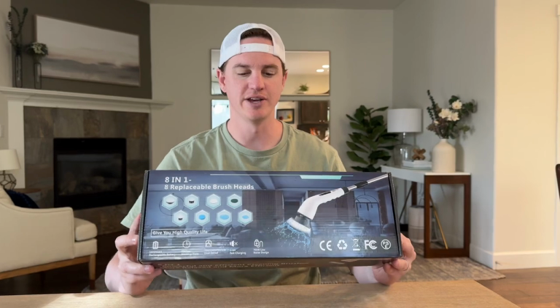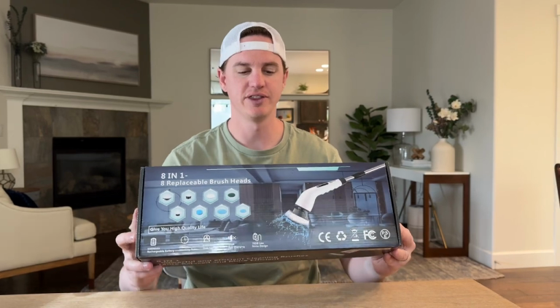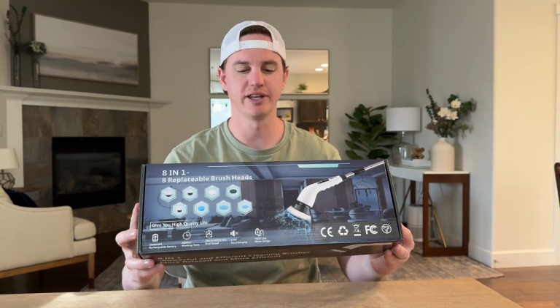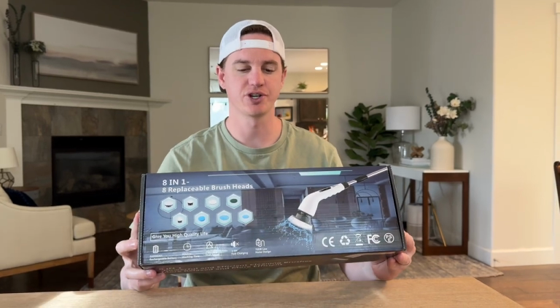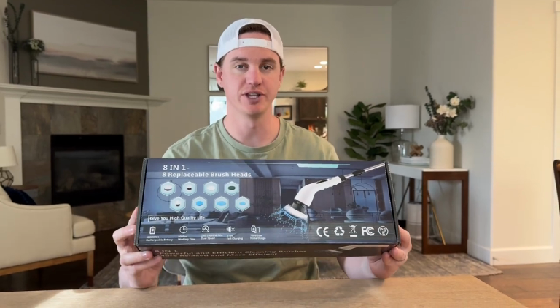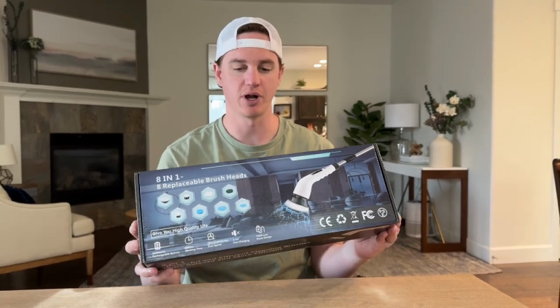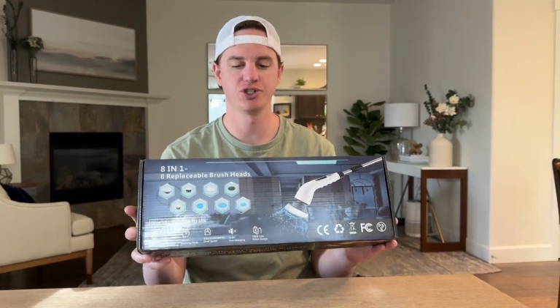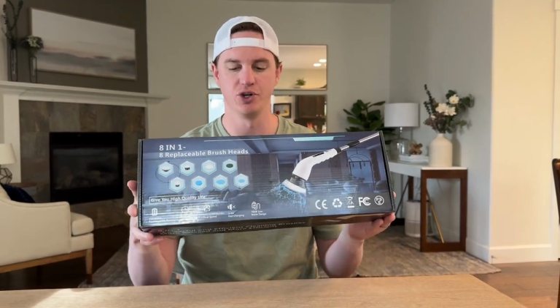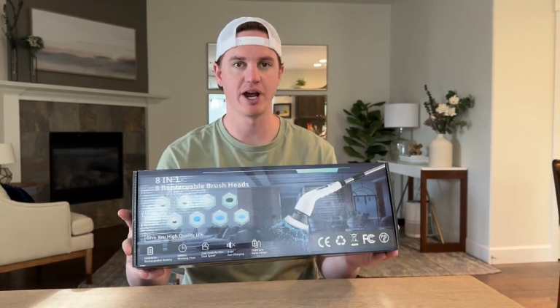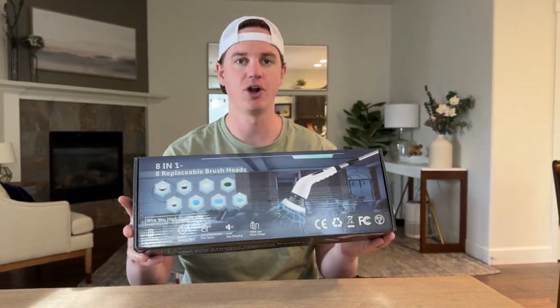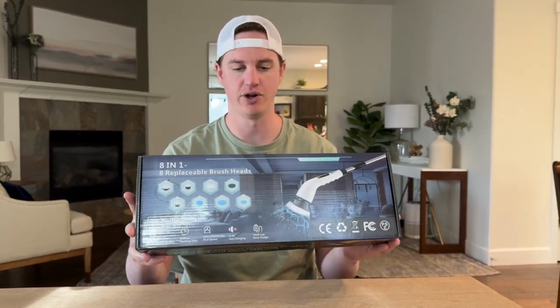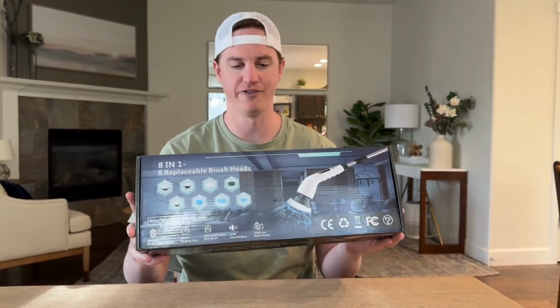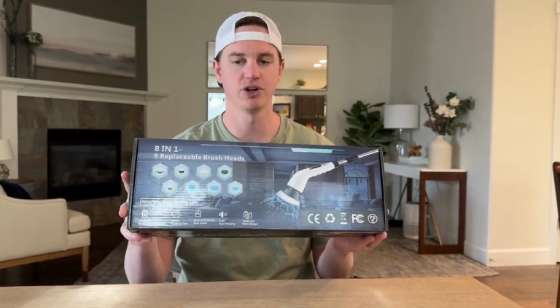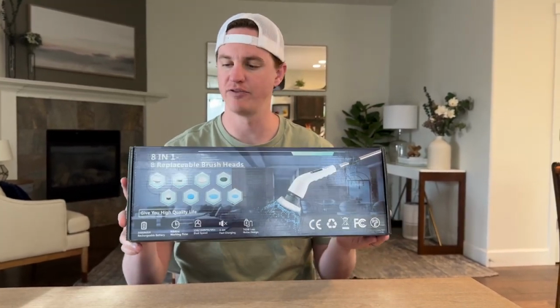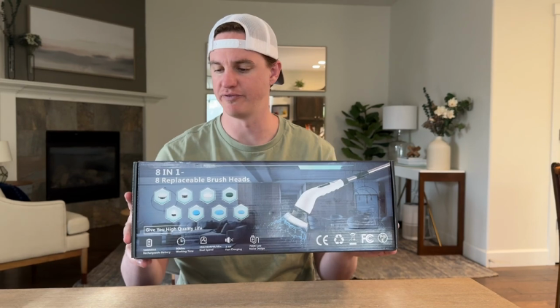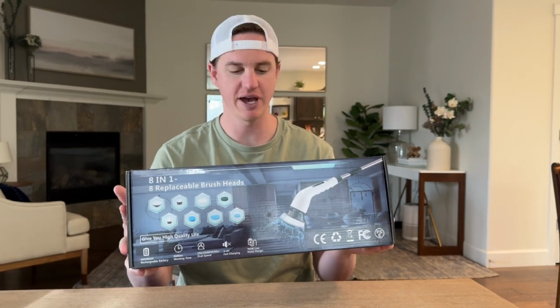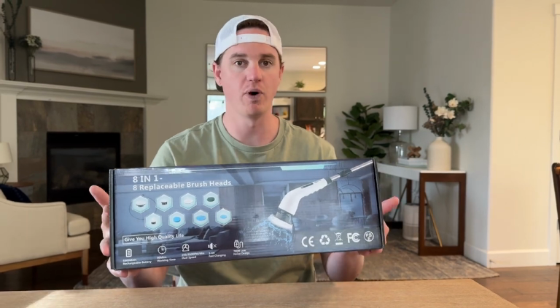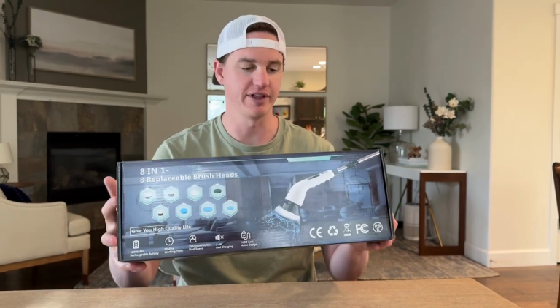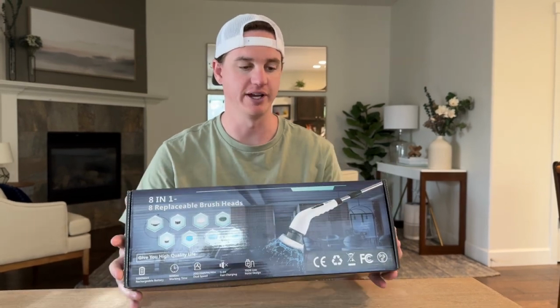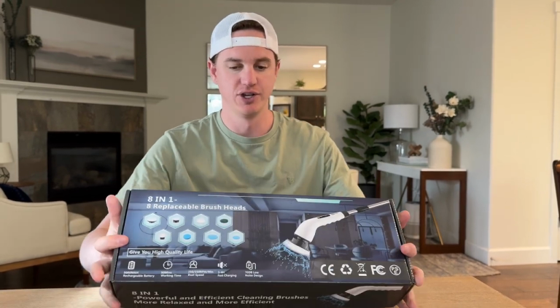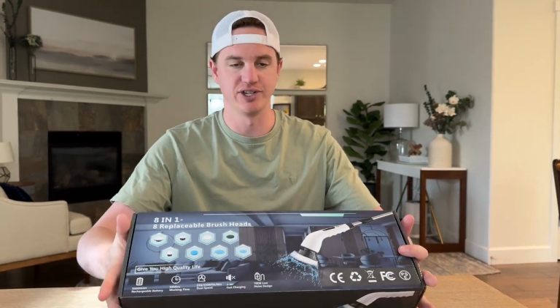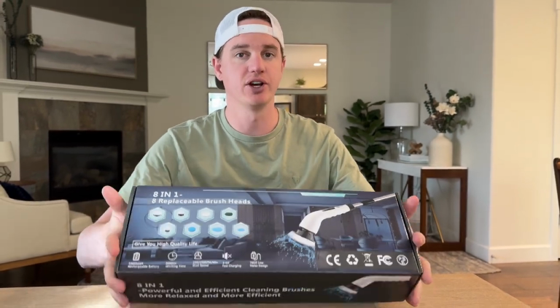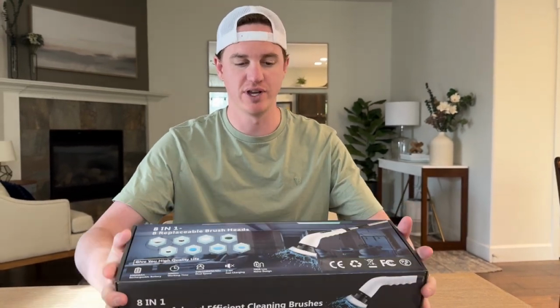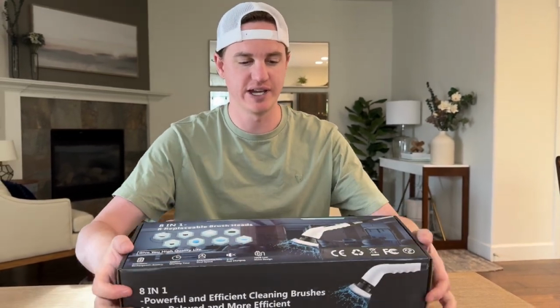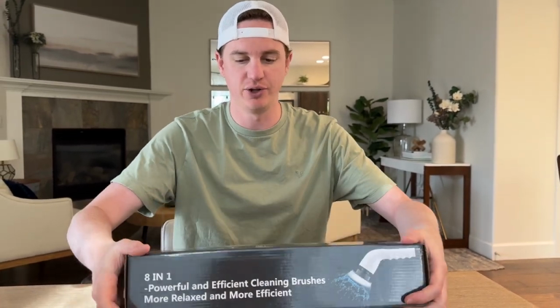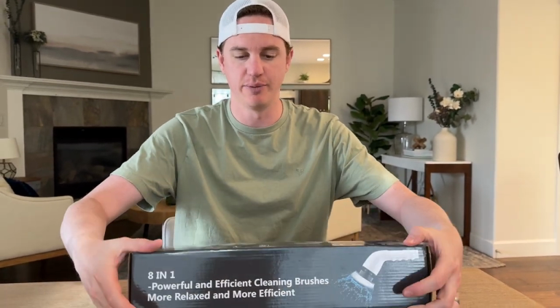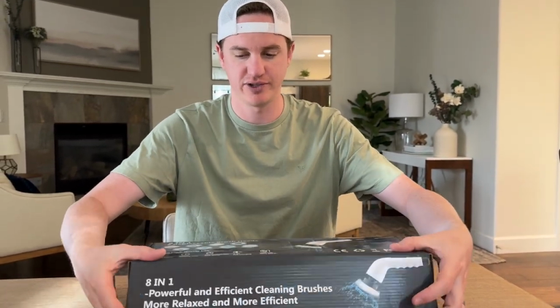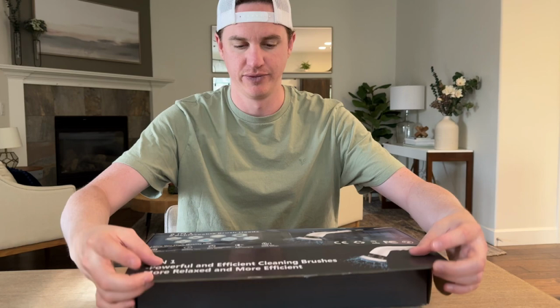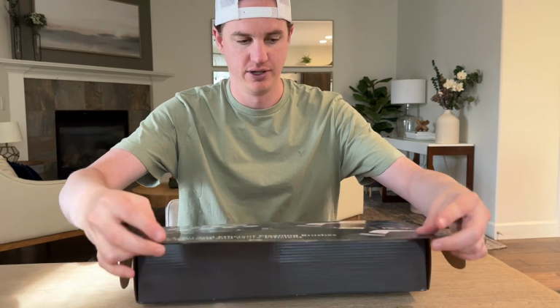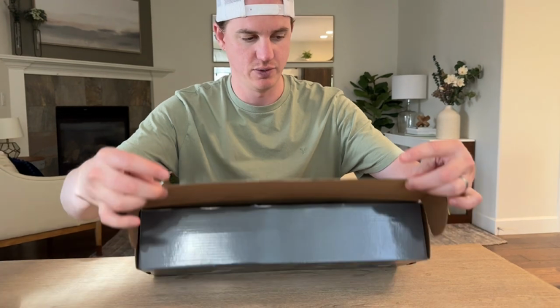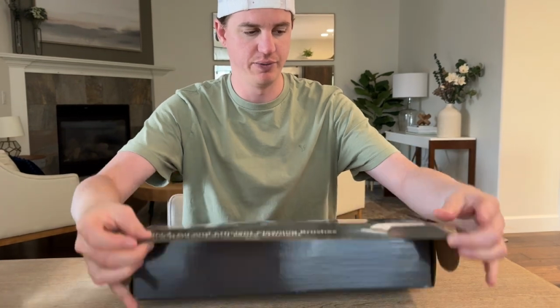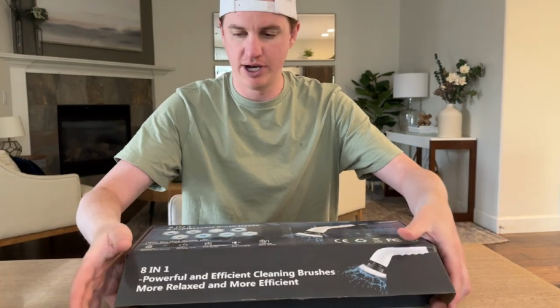So I sent this electric spin scrubber to try out on our furniture and give you some feedback on what we think of it. Let's take a look at what's inside.